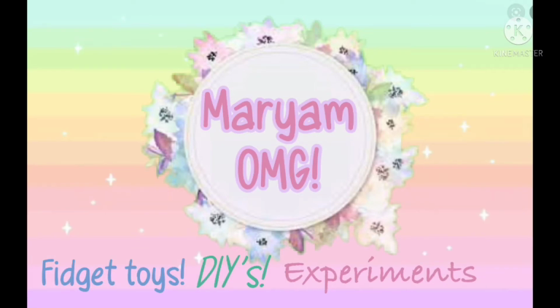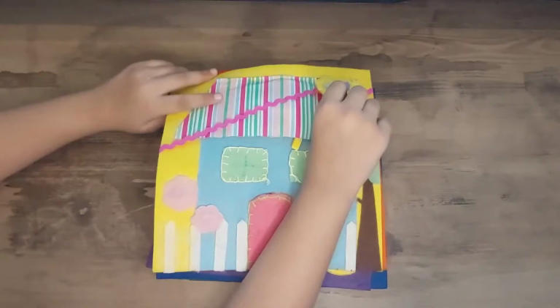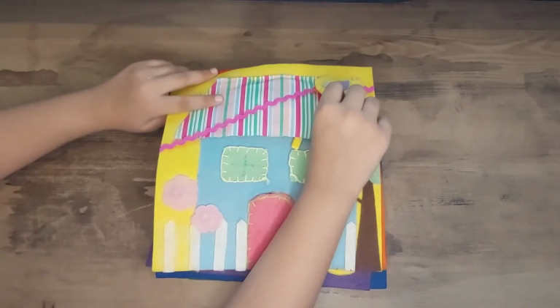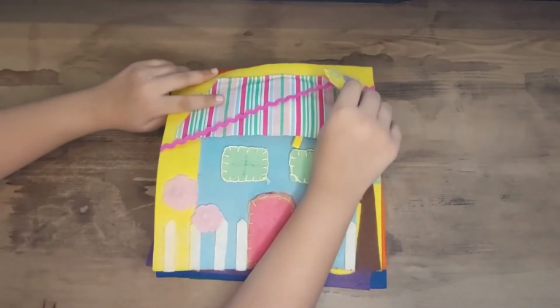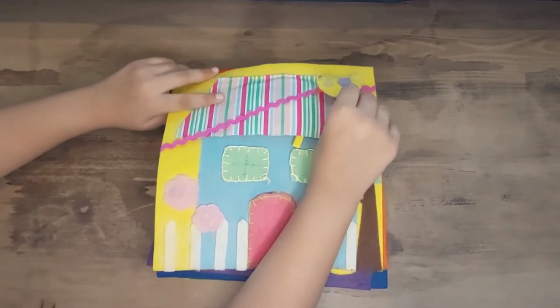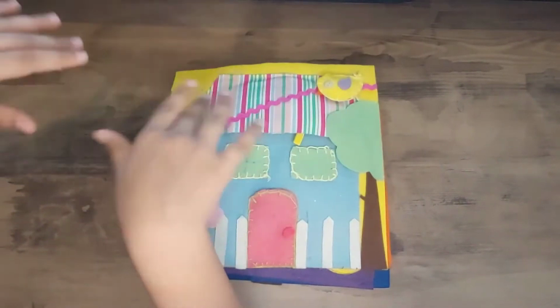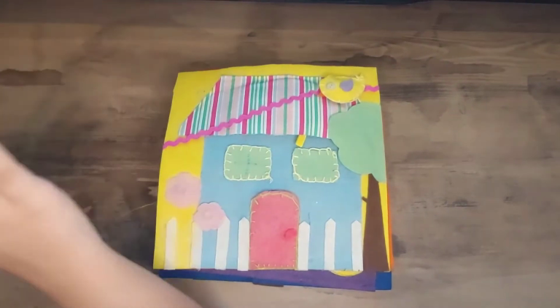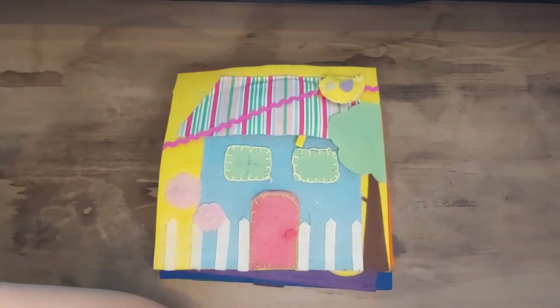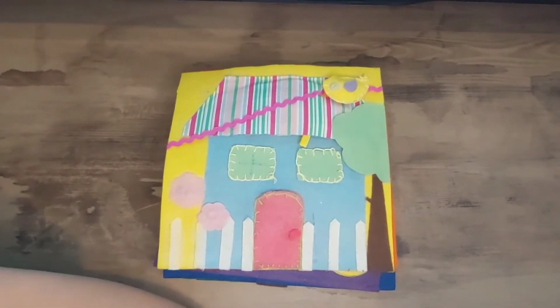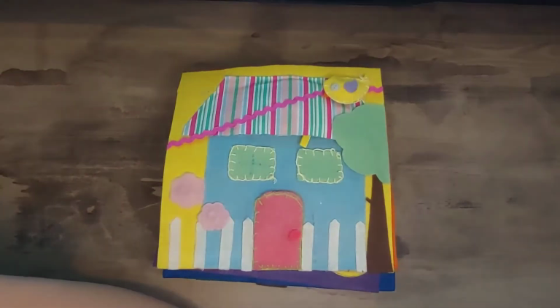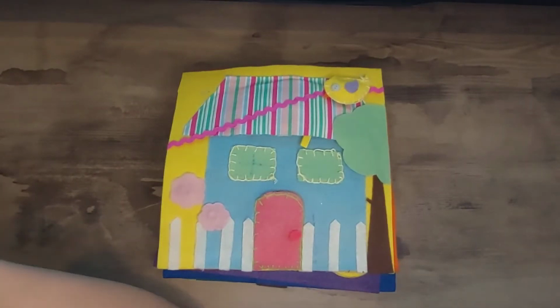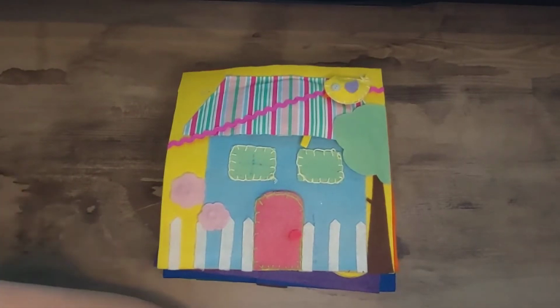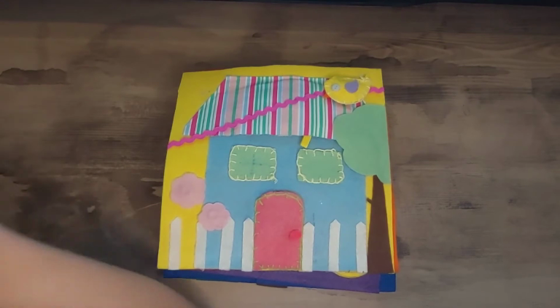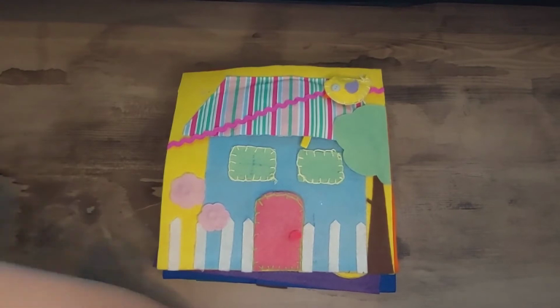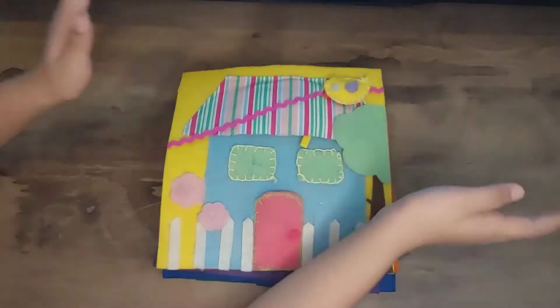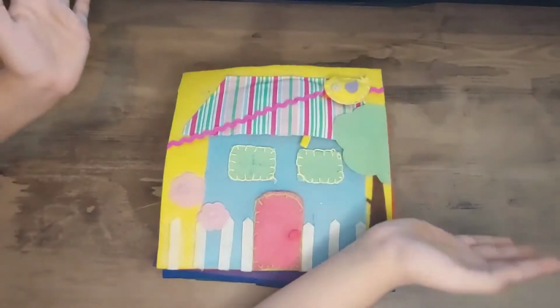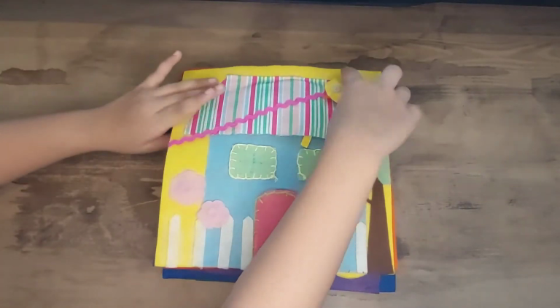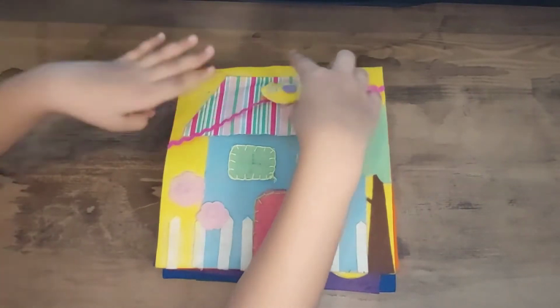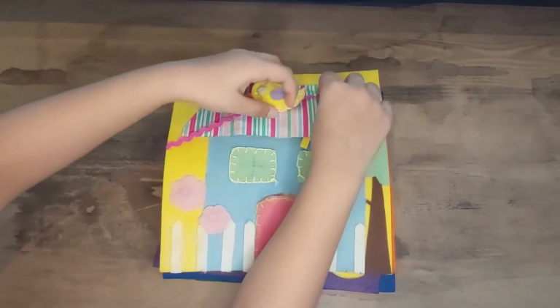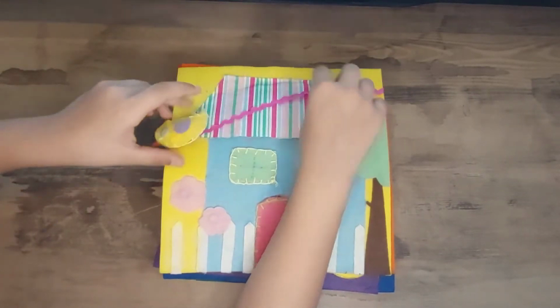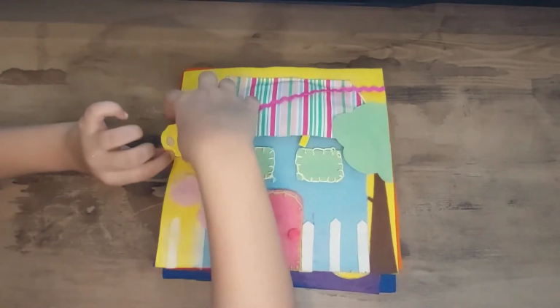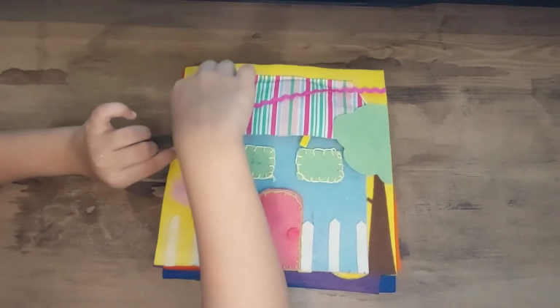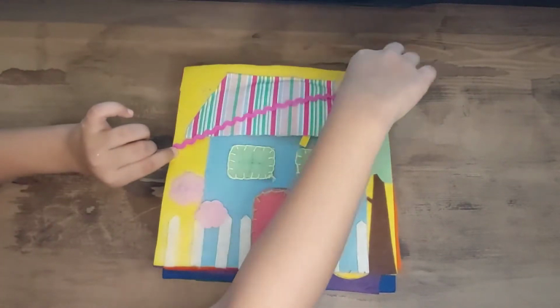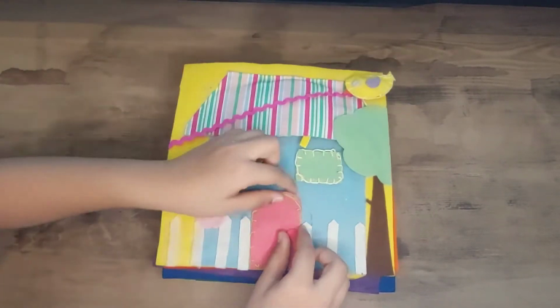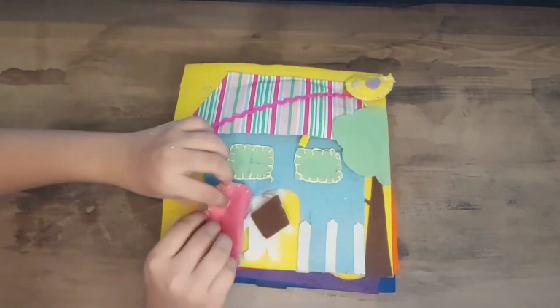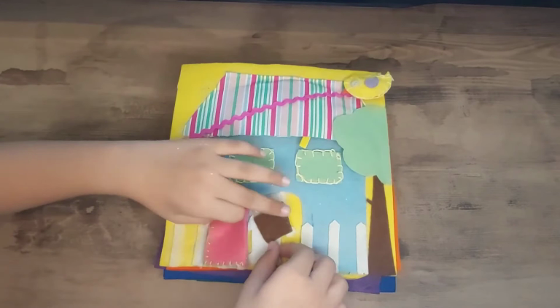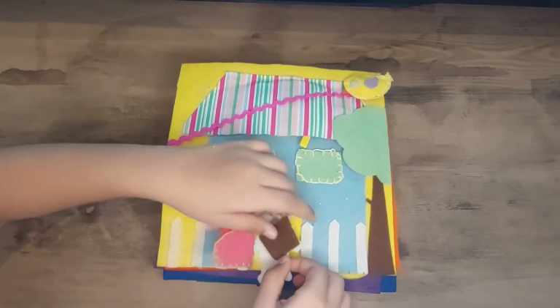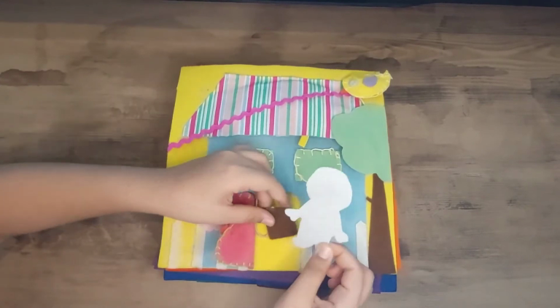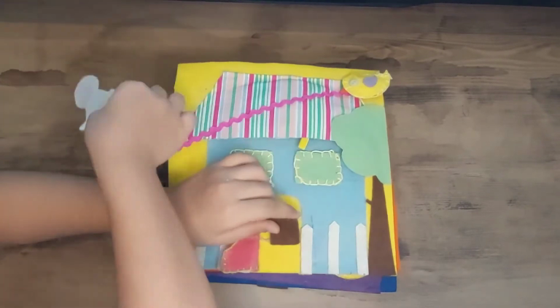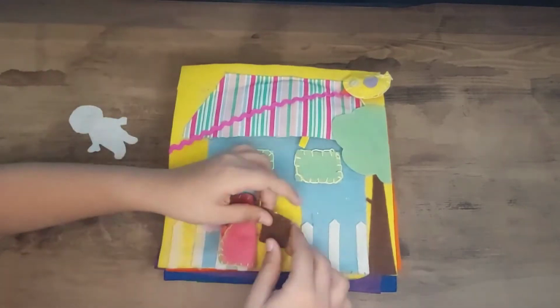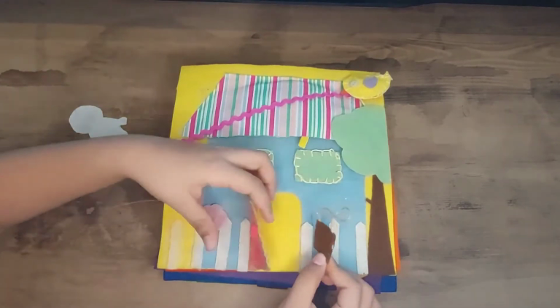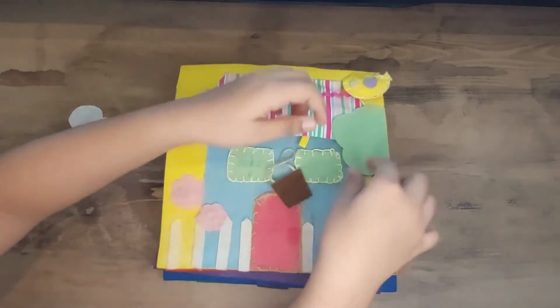Hi, how are you from MGFamily? Today I am going to give you my DIY quiet book. I did not make it entirely — my mom helped me a lot.